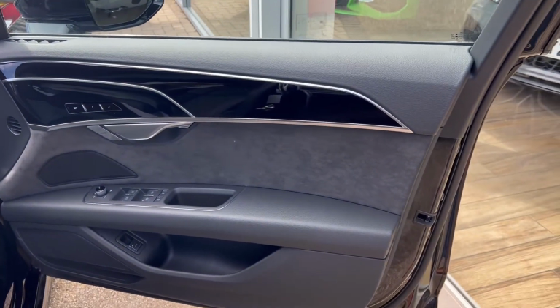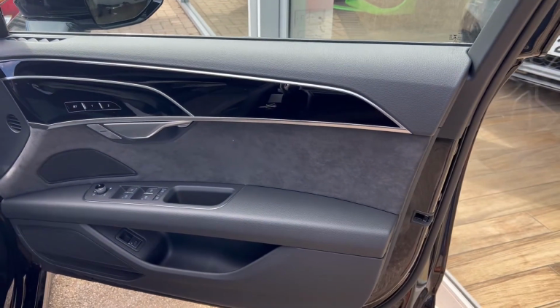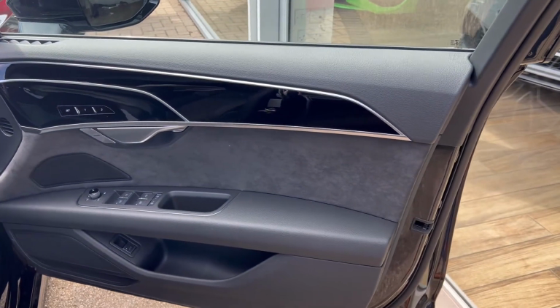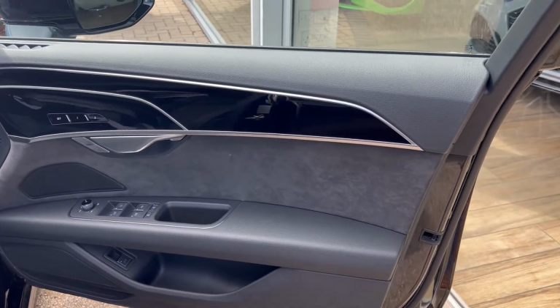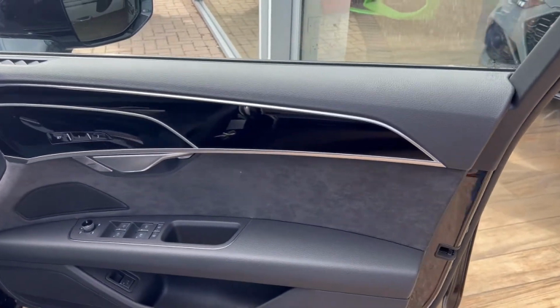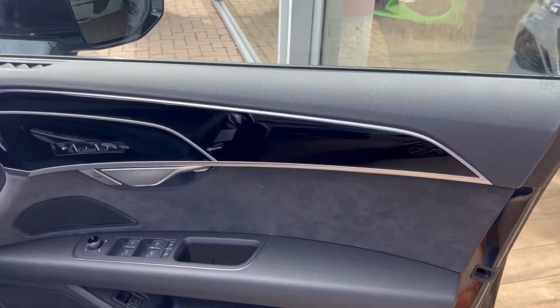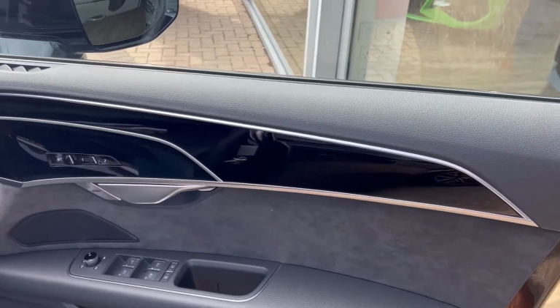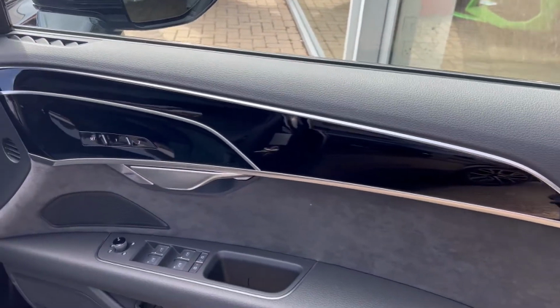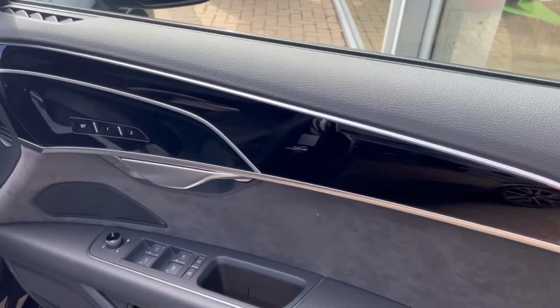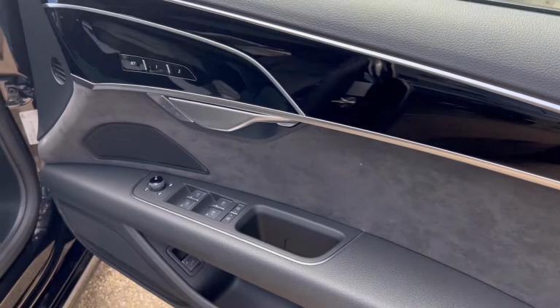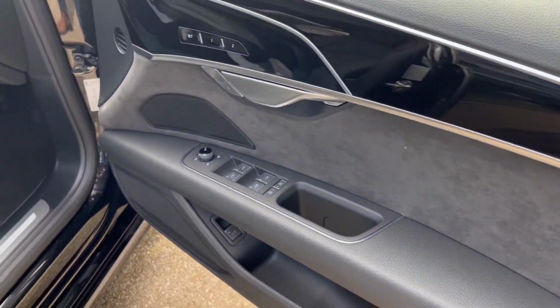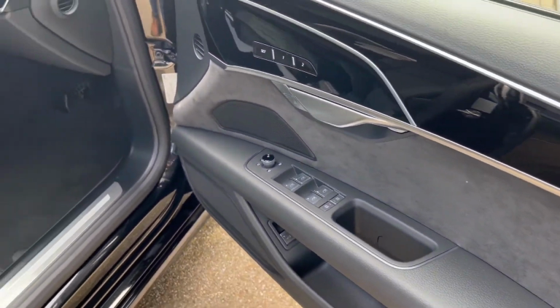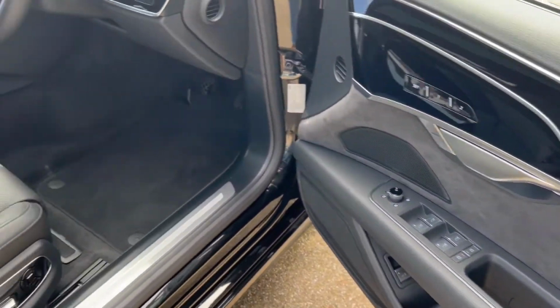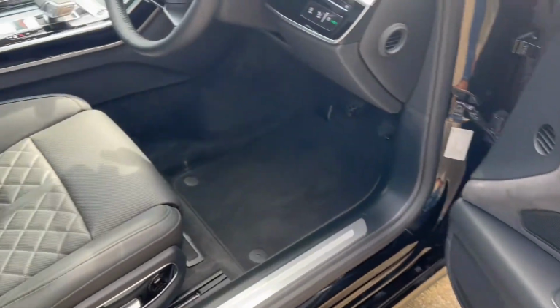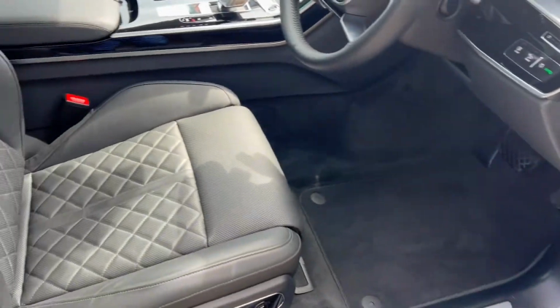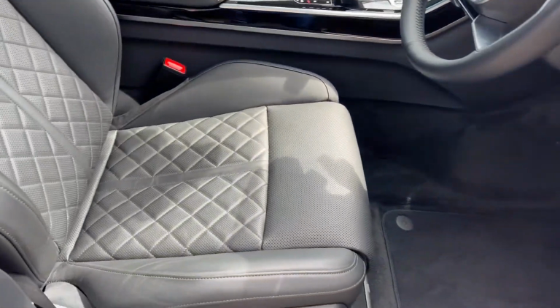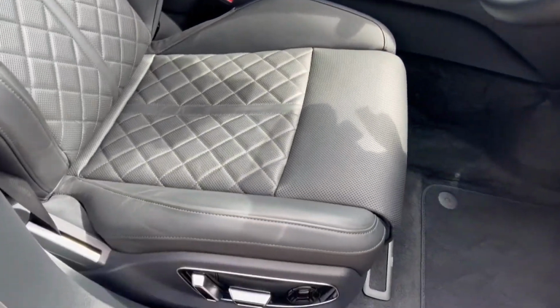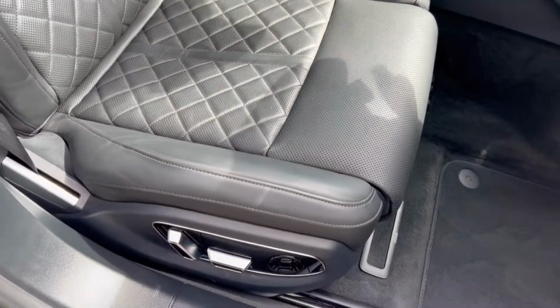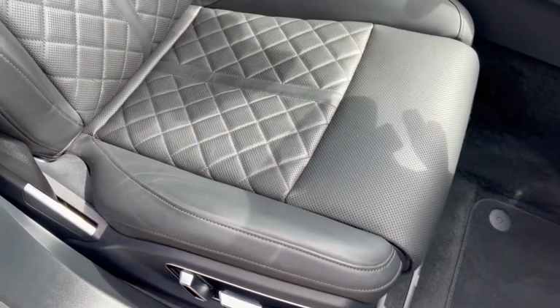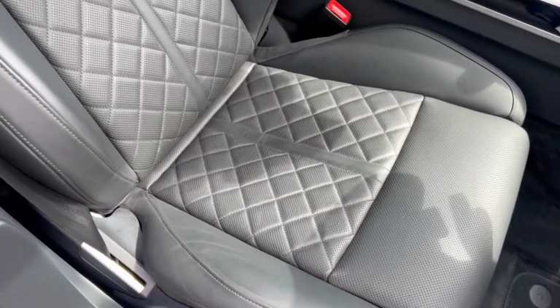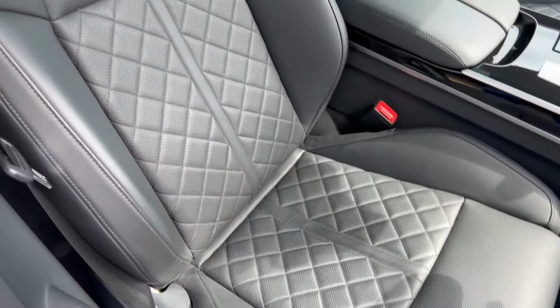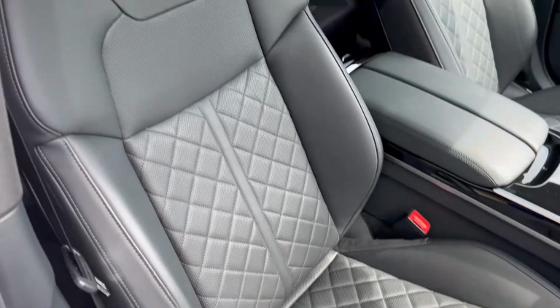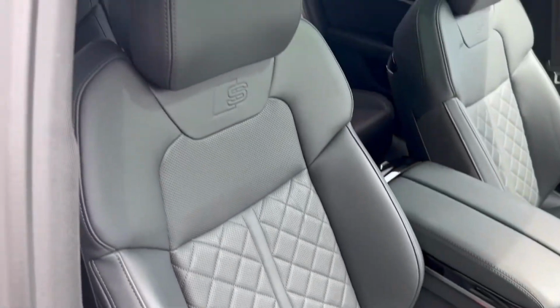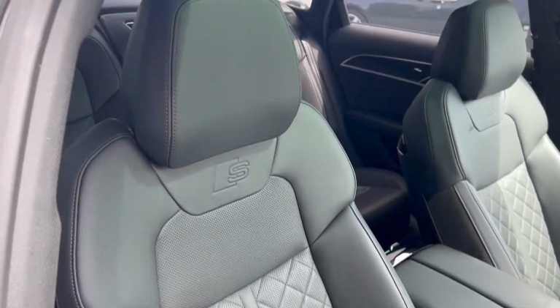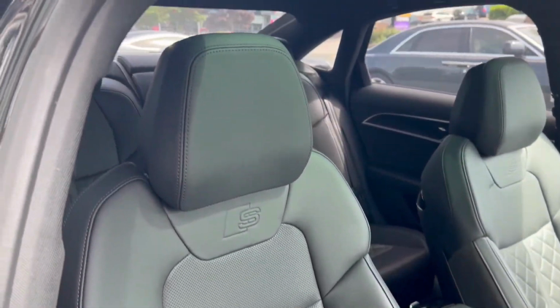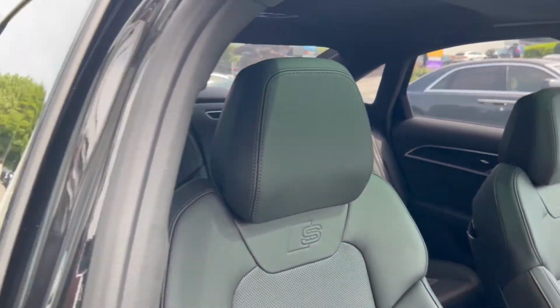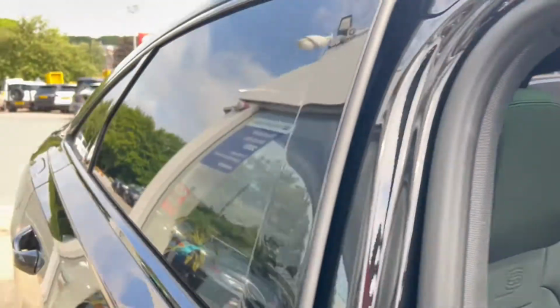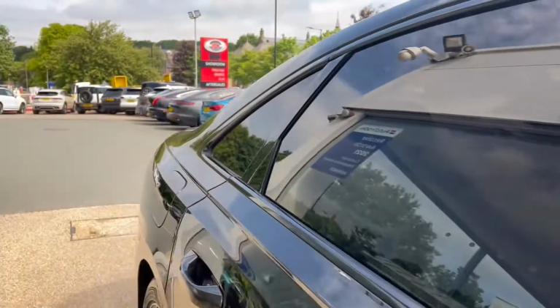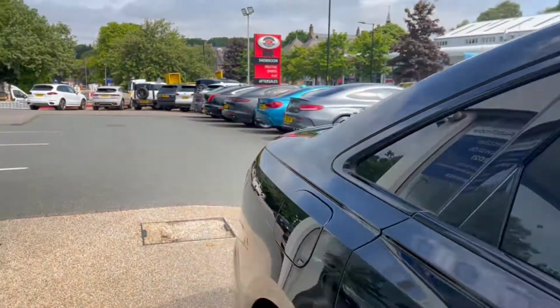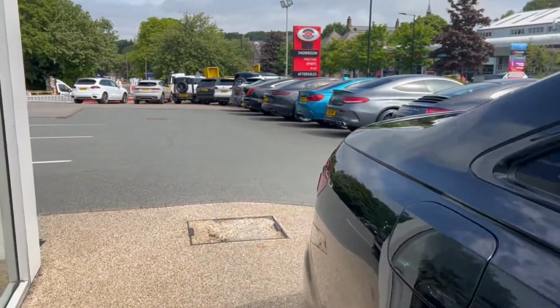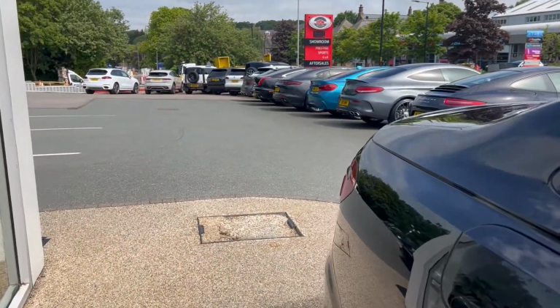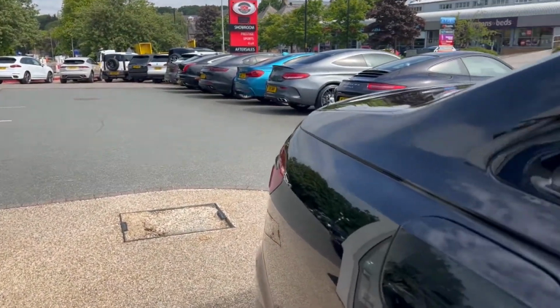Starting inside with the driver's door card — we've got the gloss black trims, electric controls for the wing mirrors, all four electric windows, and the speakers for the audio. The driver gets a black leather diamond-stitched heated electric sports seat with memory functionality.